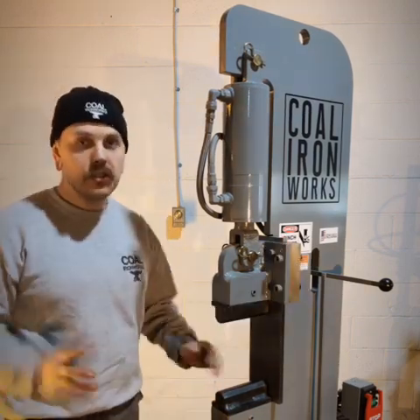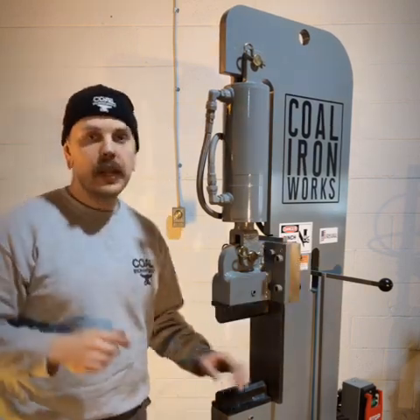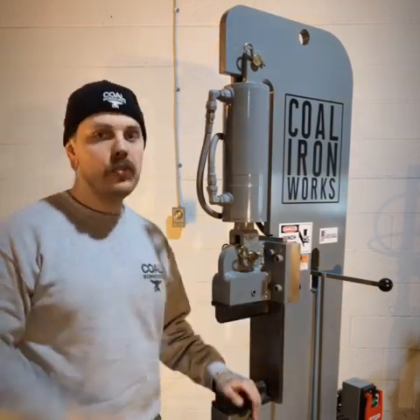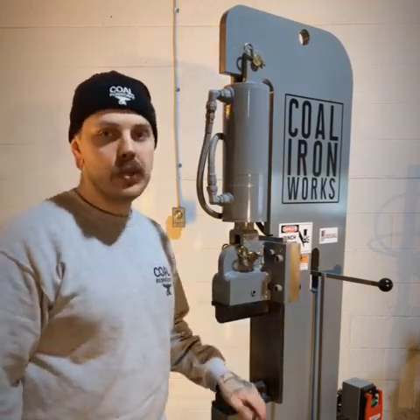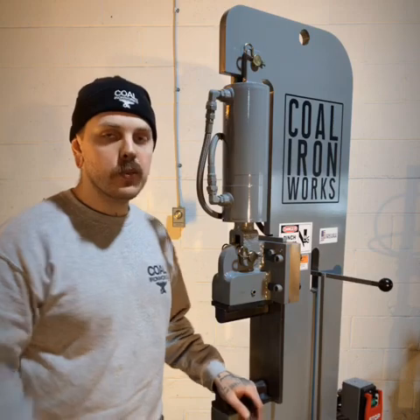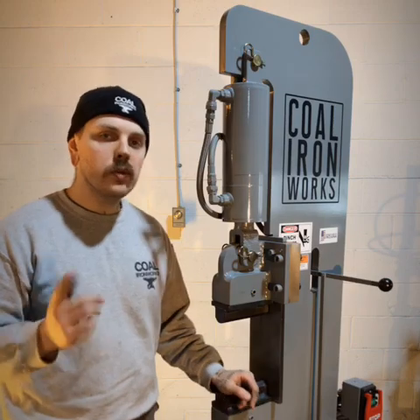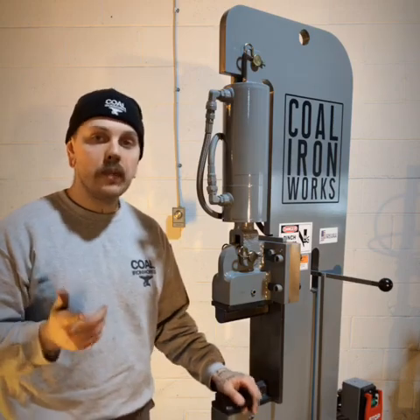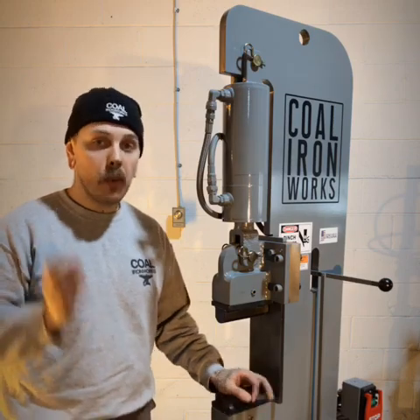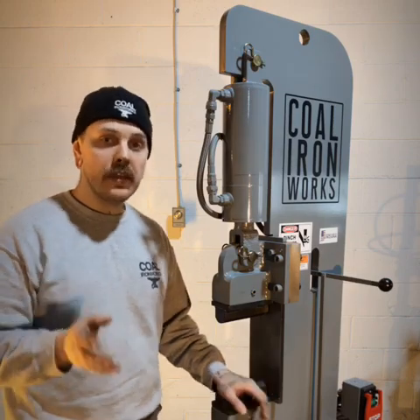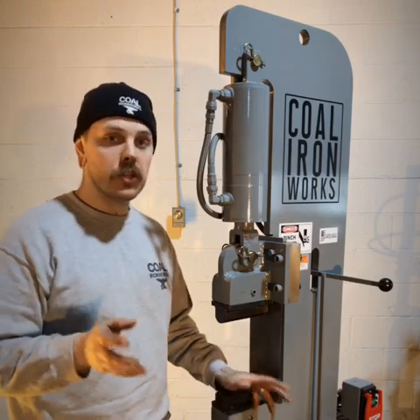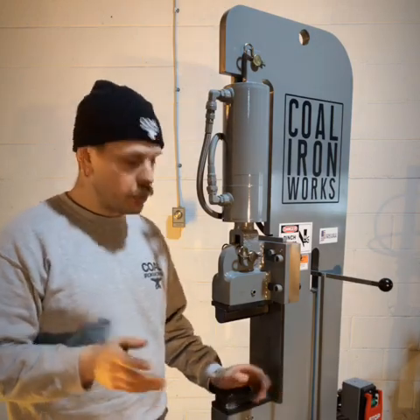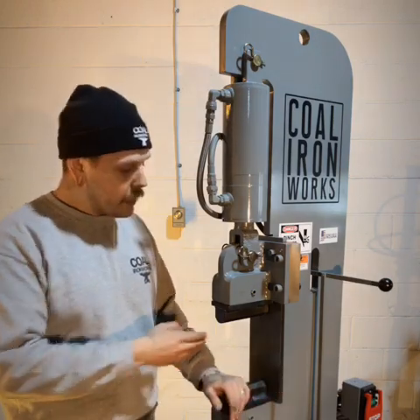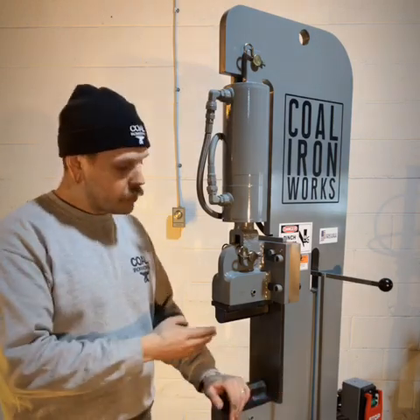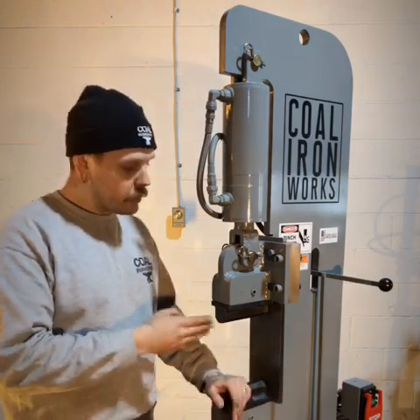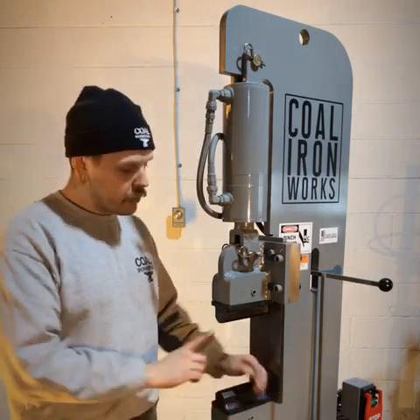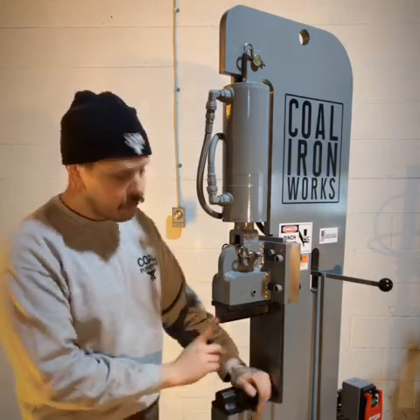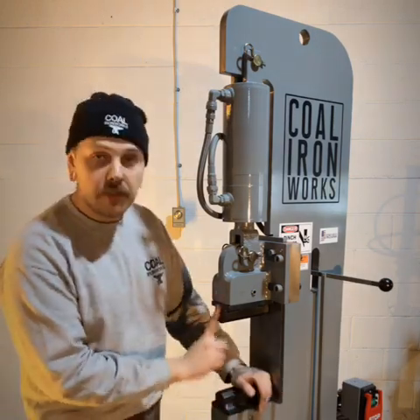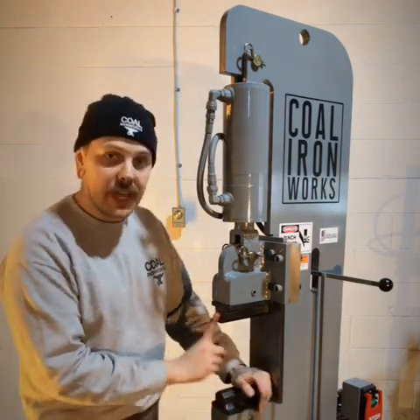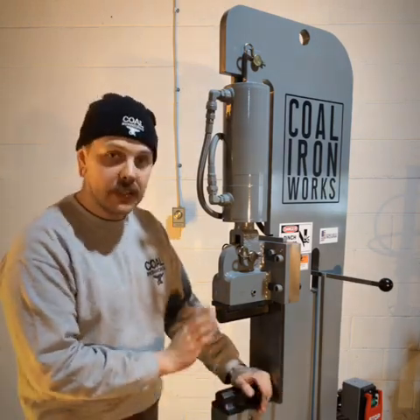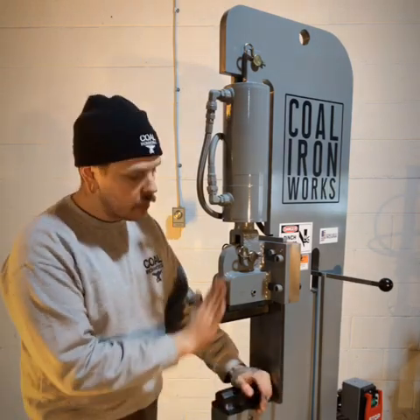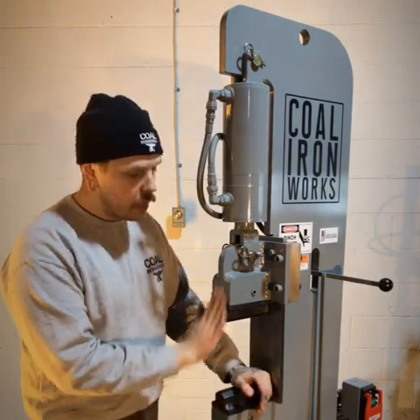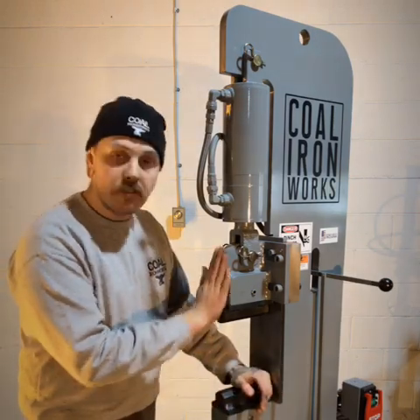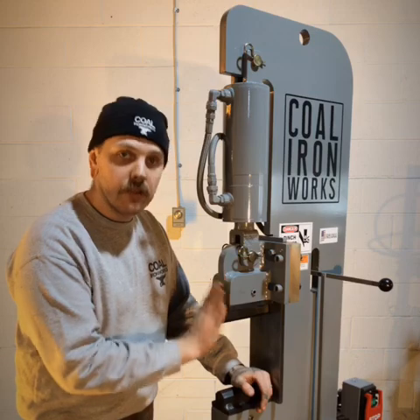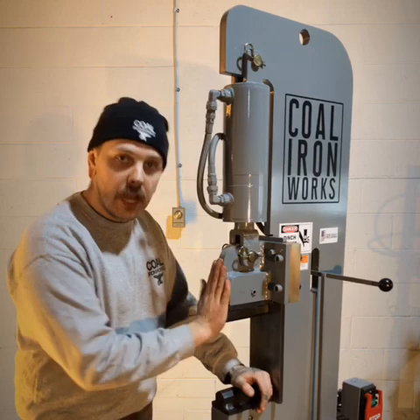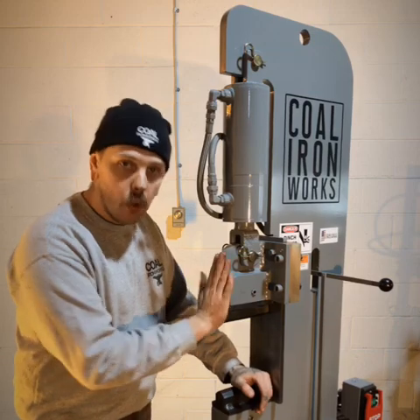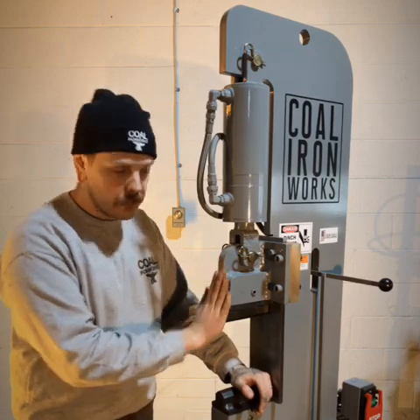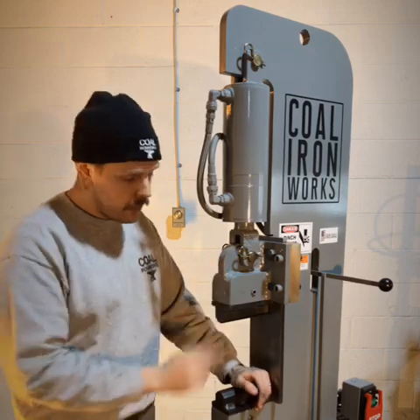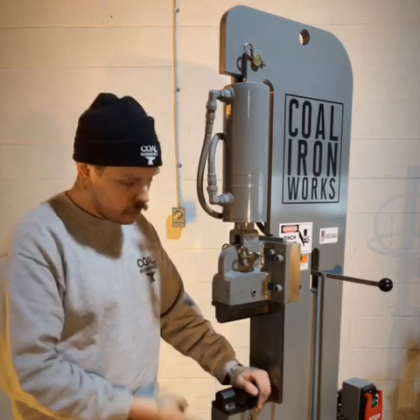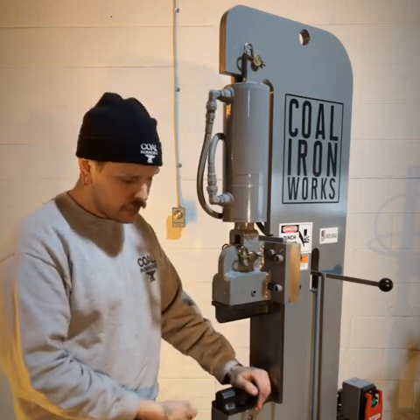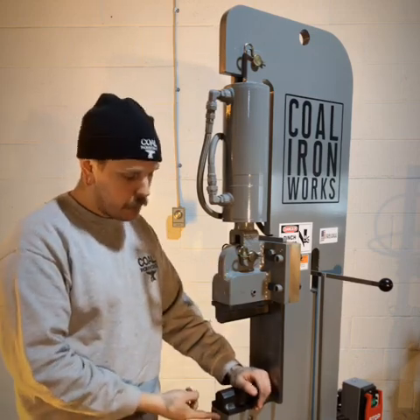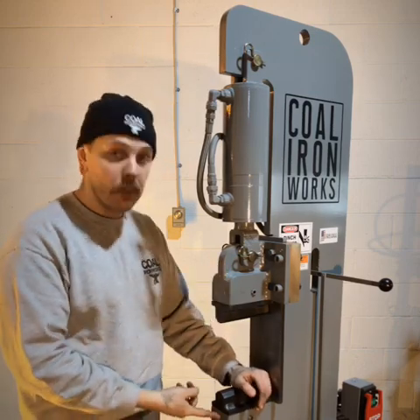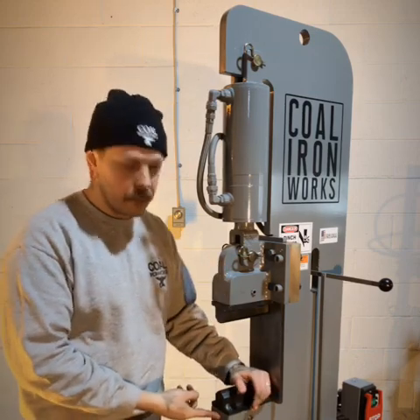When you're setting up your new forging press, one of the most important things you're going to do is ensure that the front of your dies are in line with the front of your die holders. That goes for top and bottom.